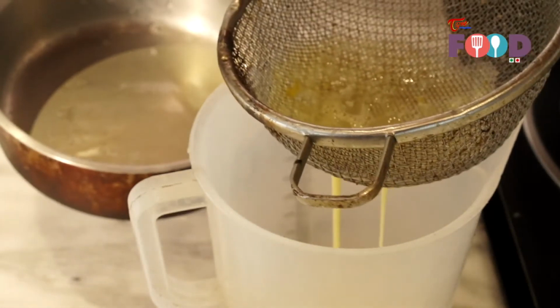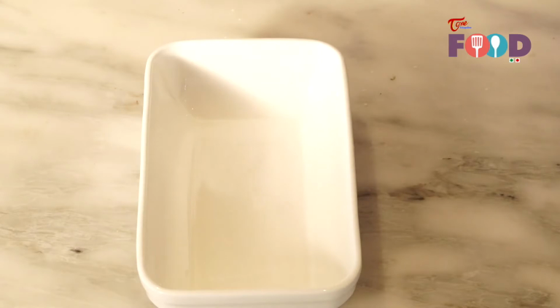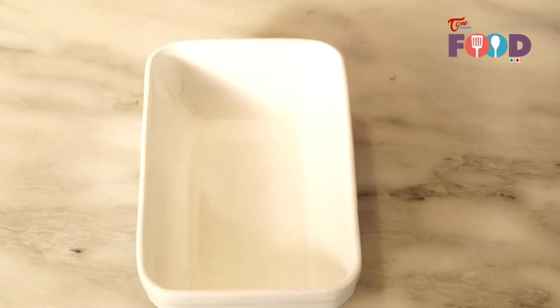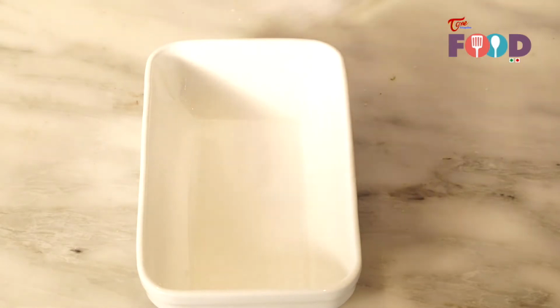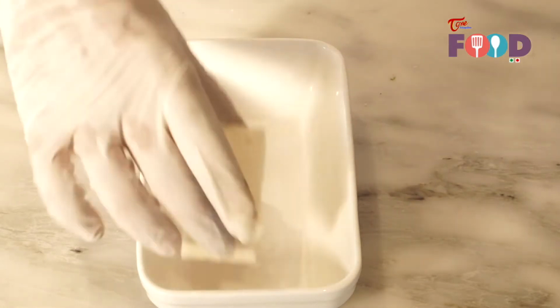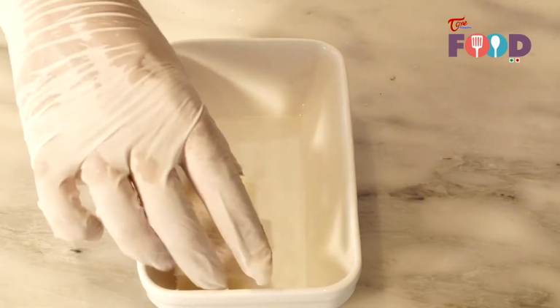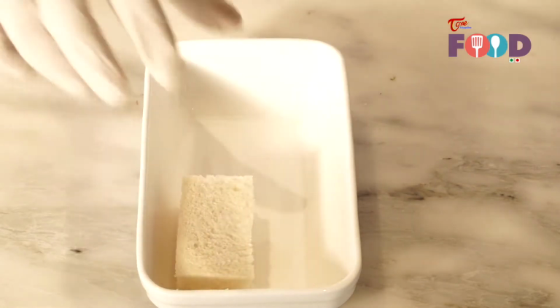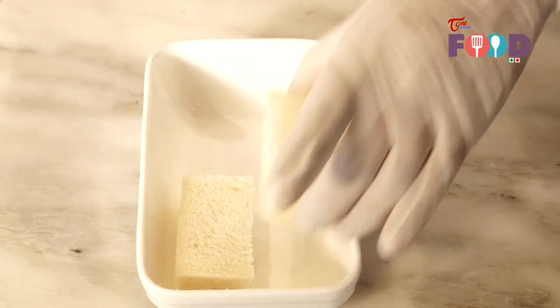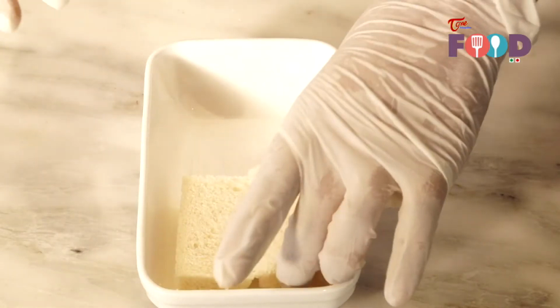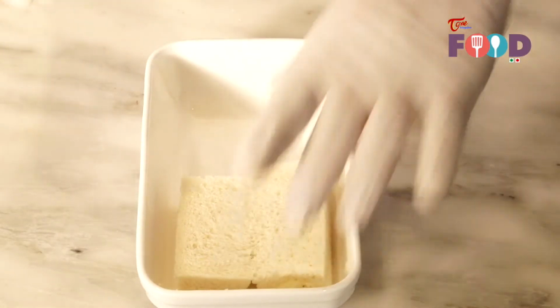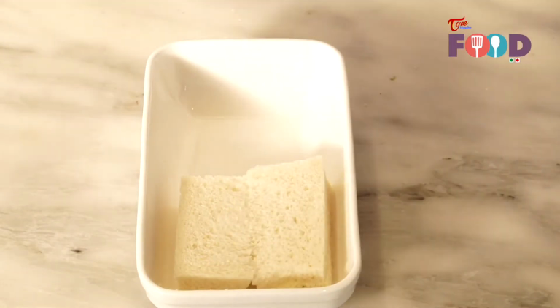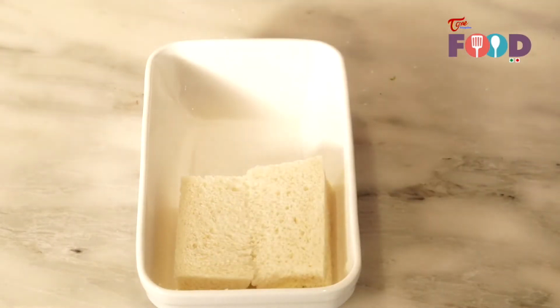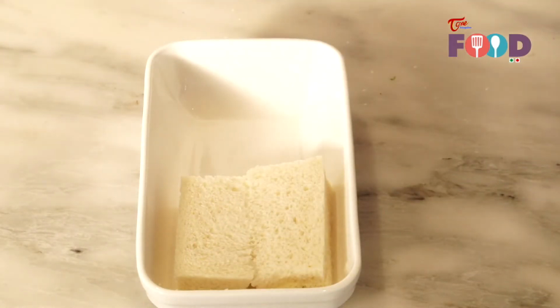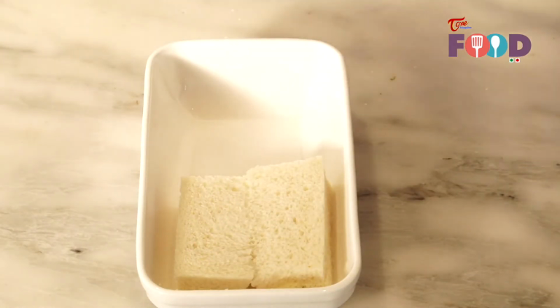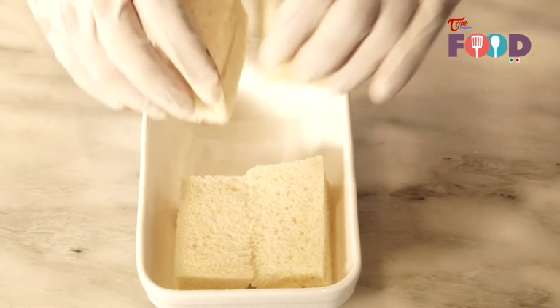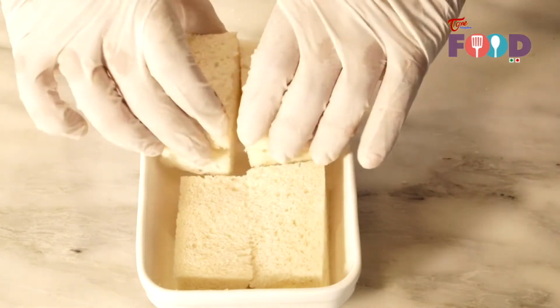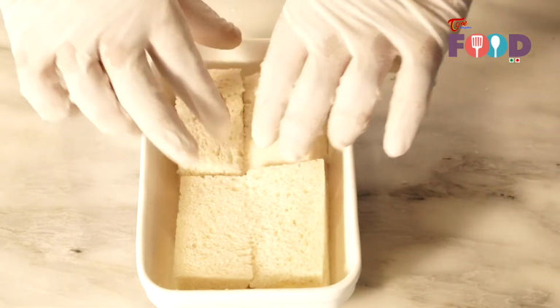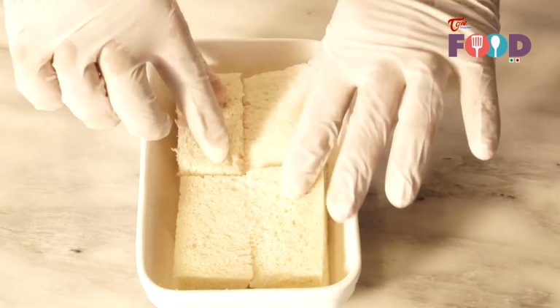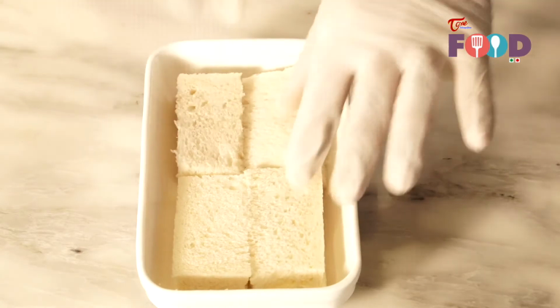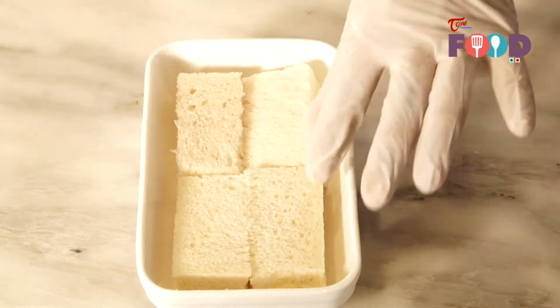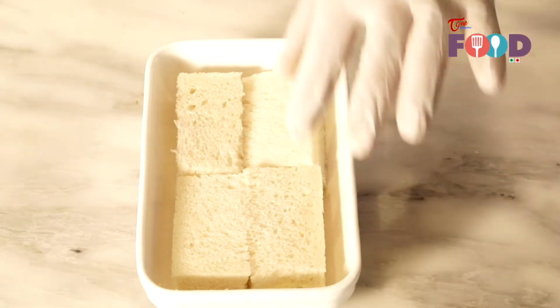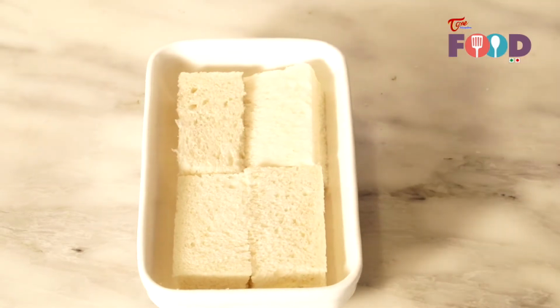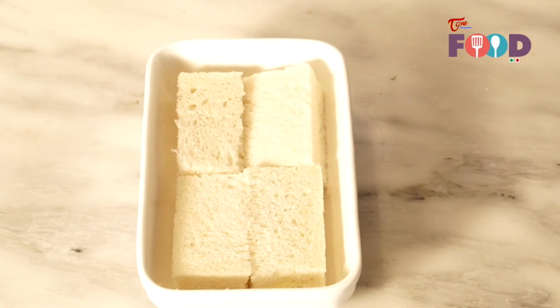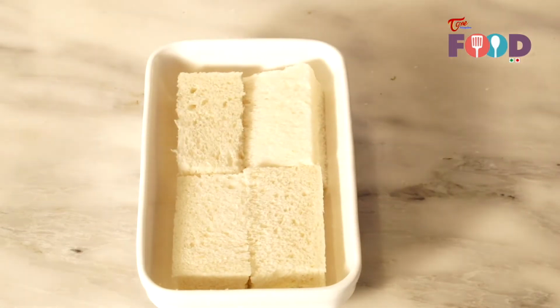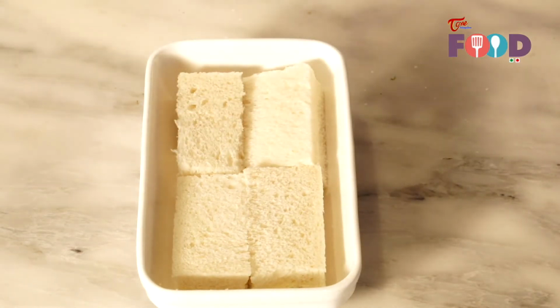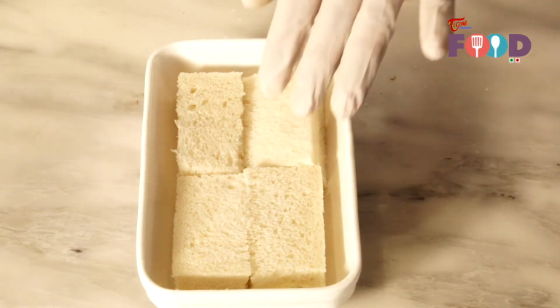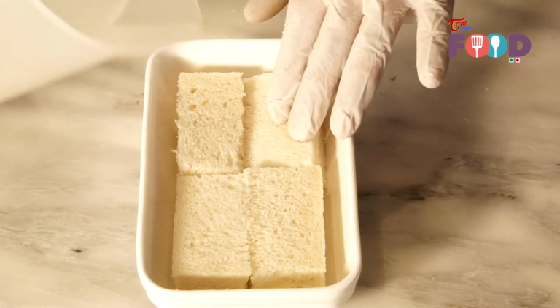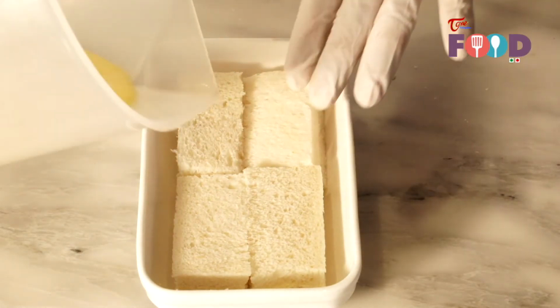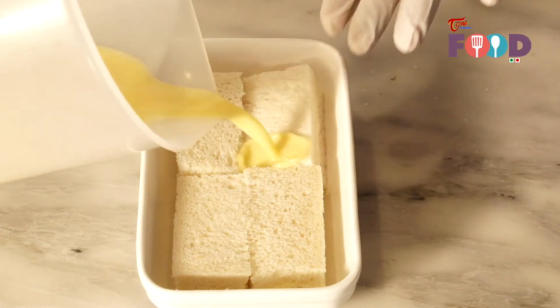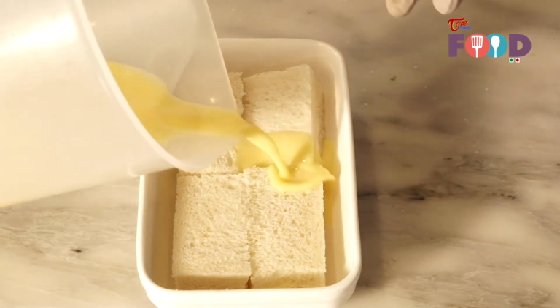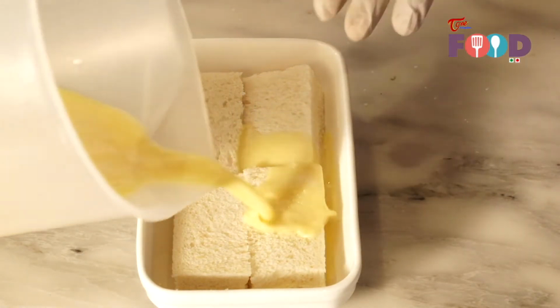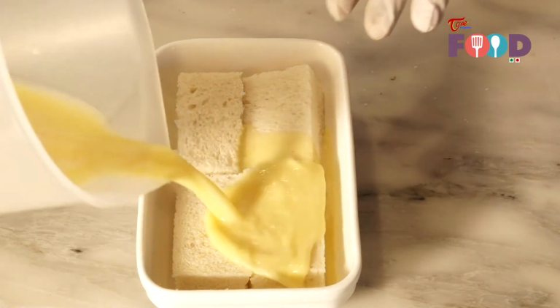I am going to strain it into a jar. In a bowl, arrange the bread, and pour the mixture. Soak well.